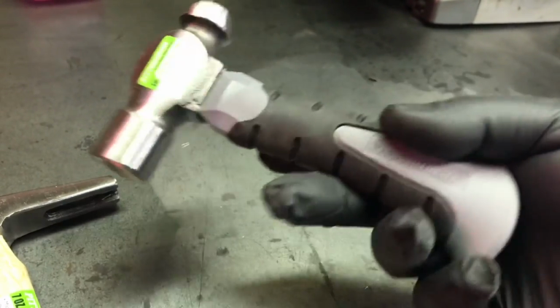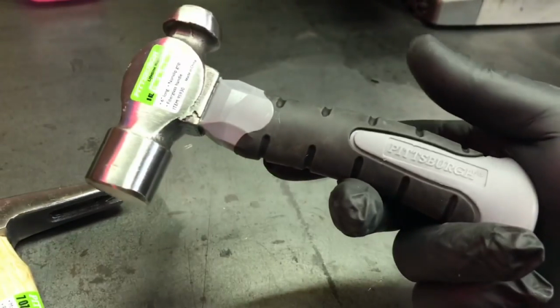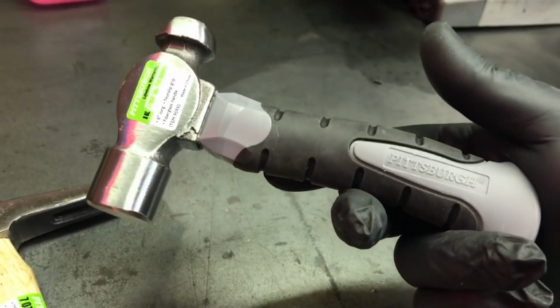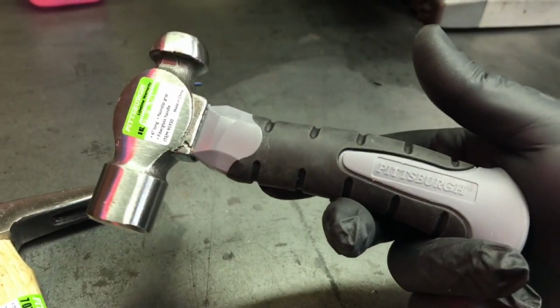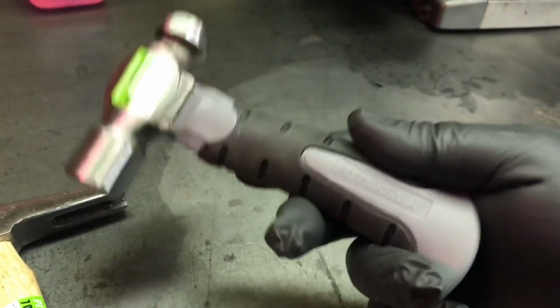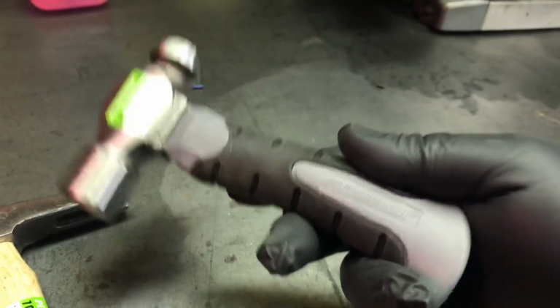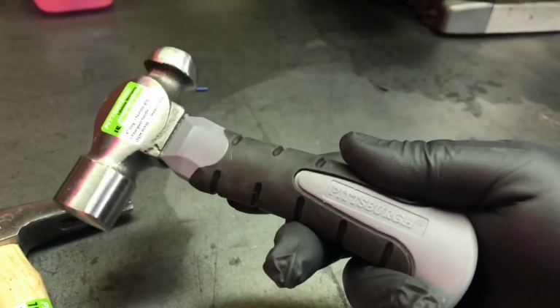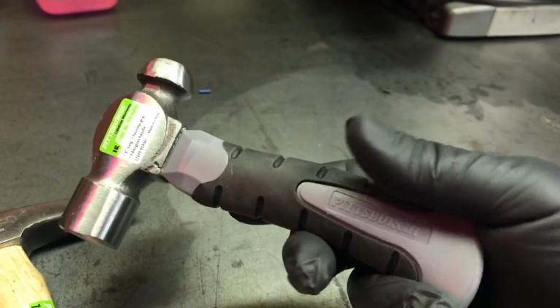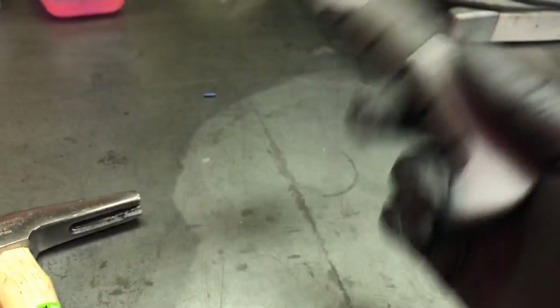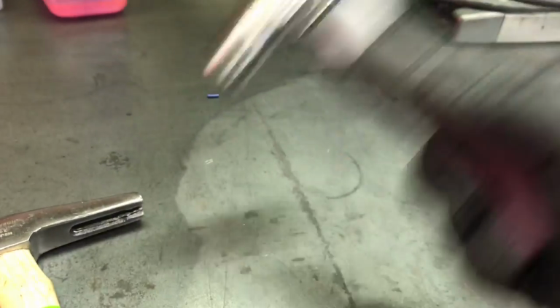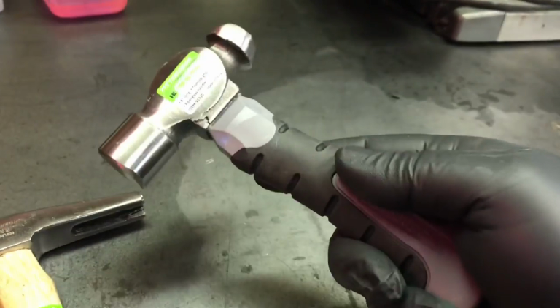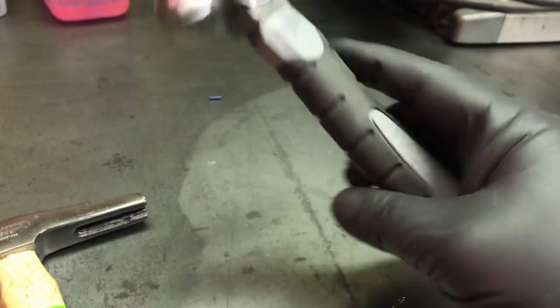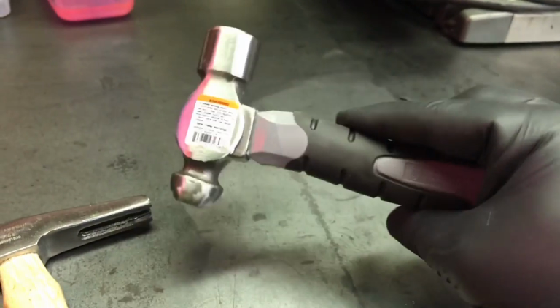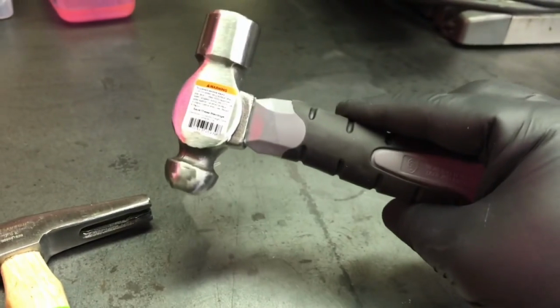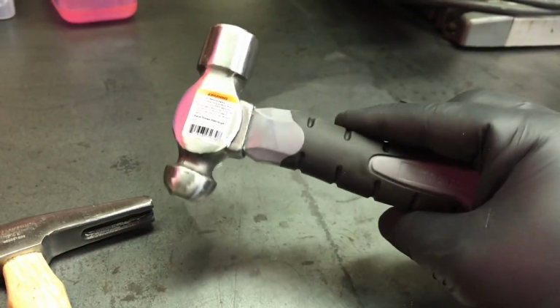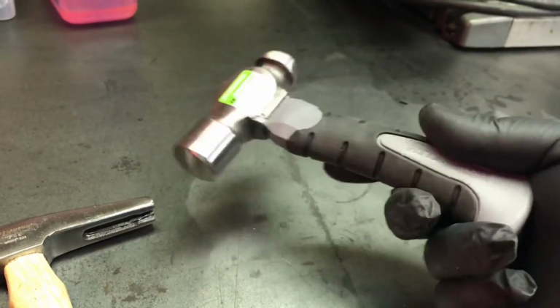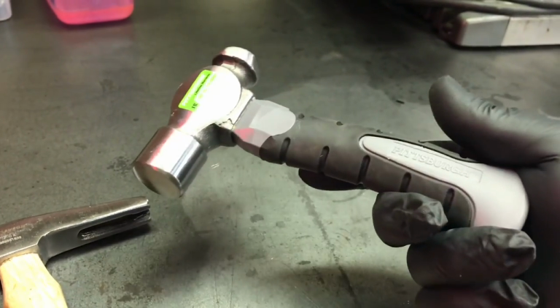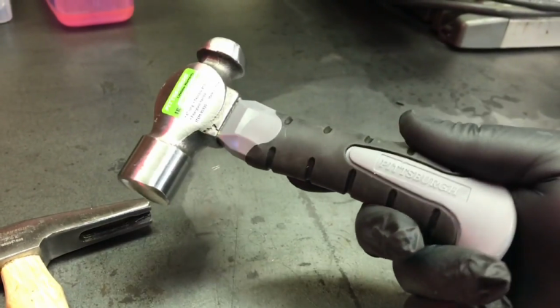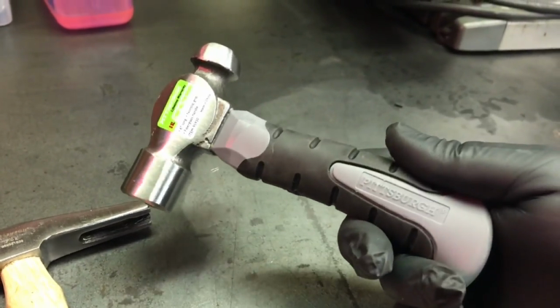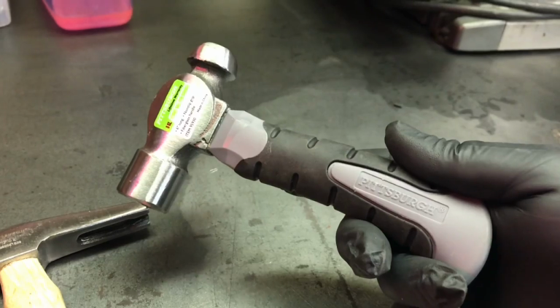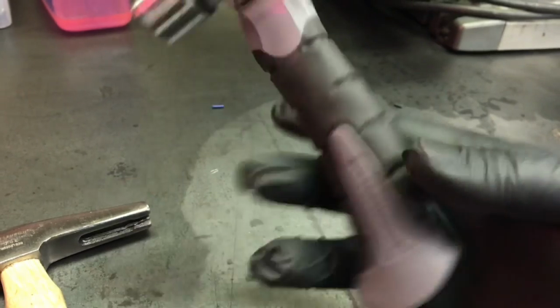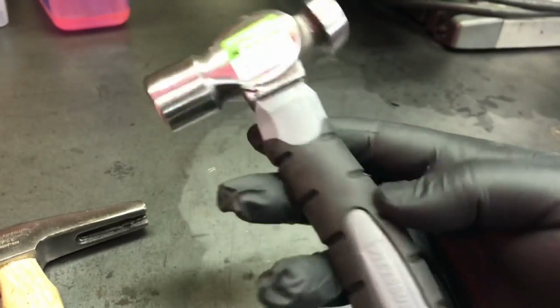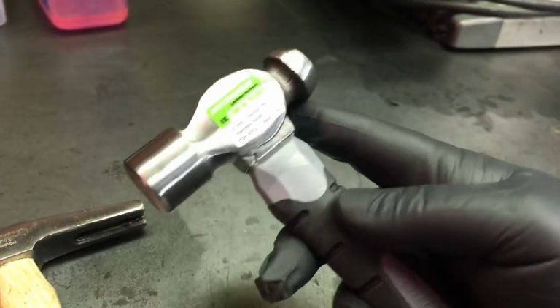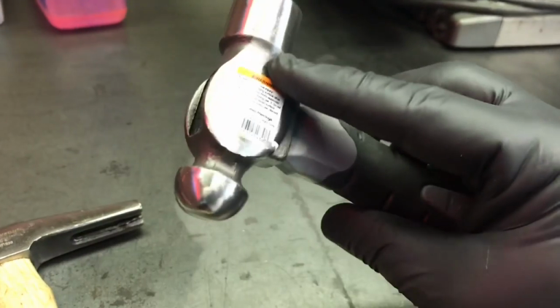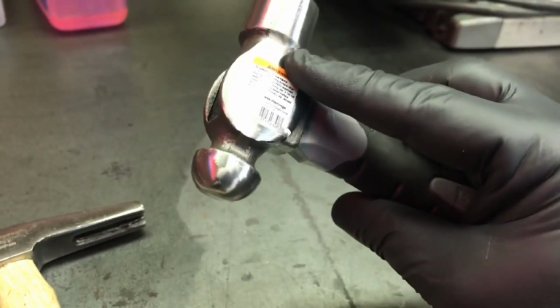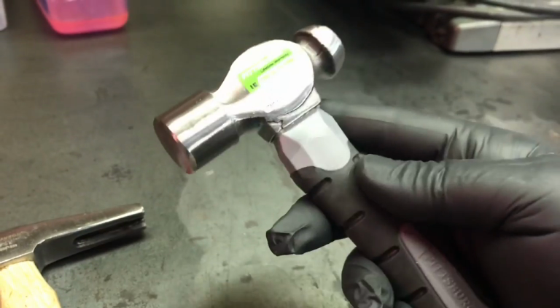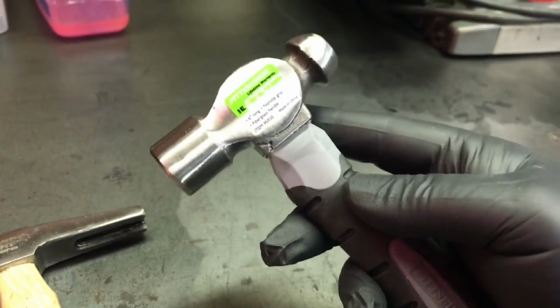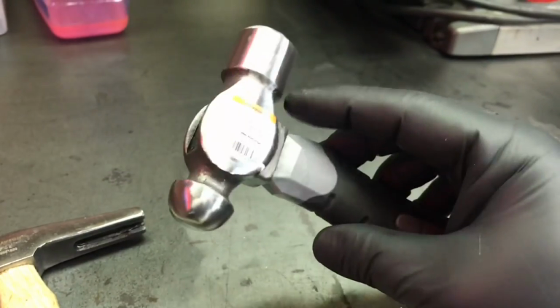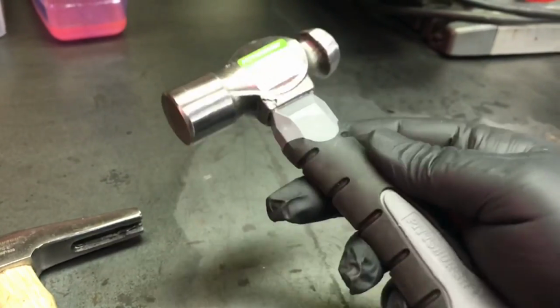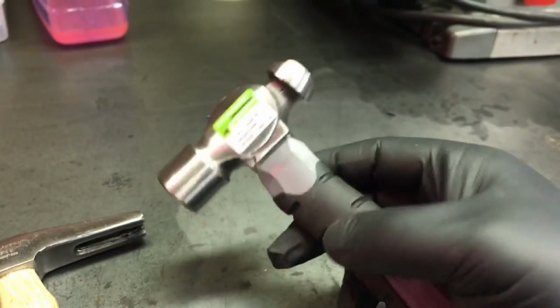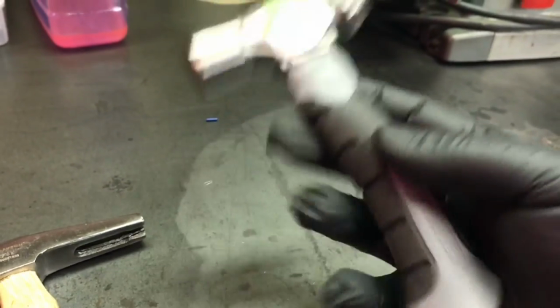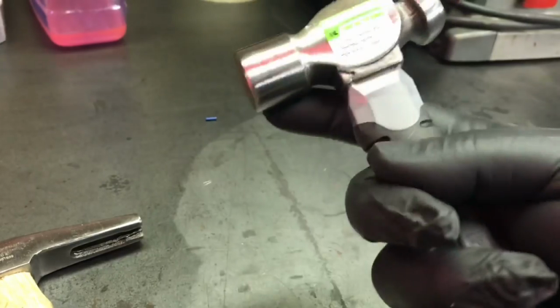I don't really see how you can go wrong, because you're not going to use something like this to just wail on things. You got hammers of all different sizes for that purpose. But a nice little small hammer for $3 — you can't really go wrong.